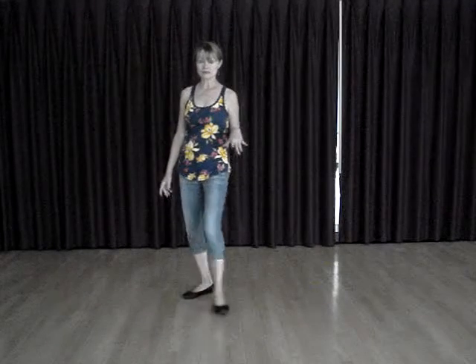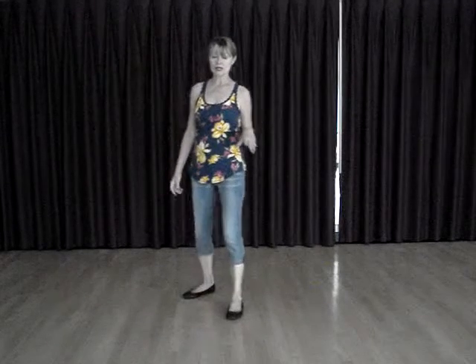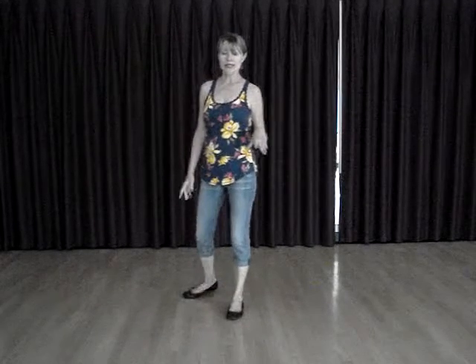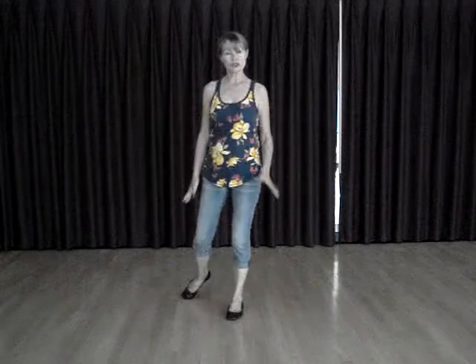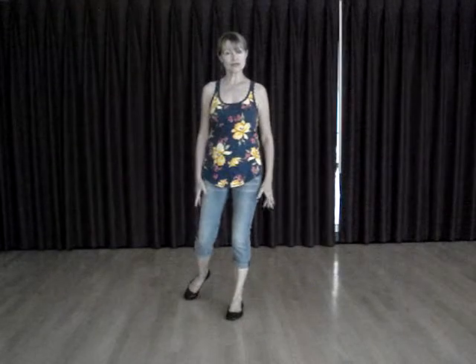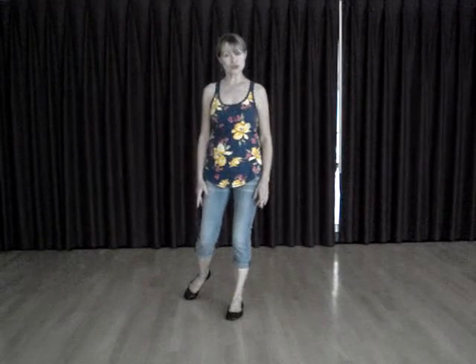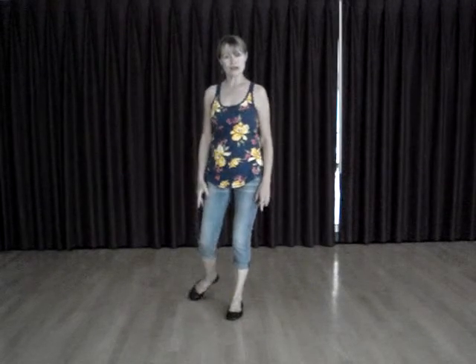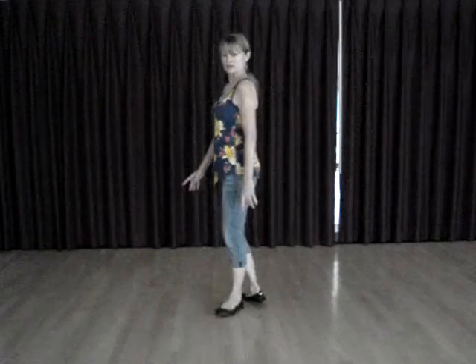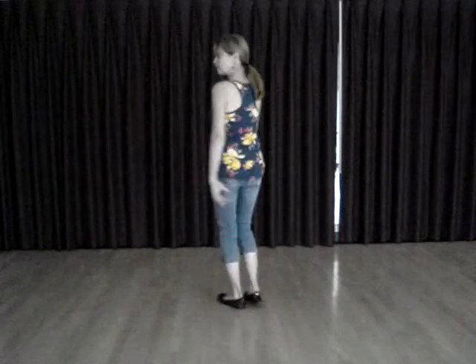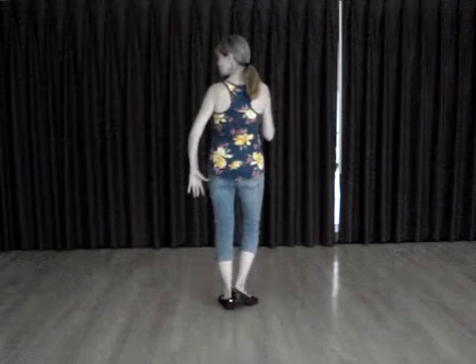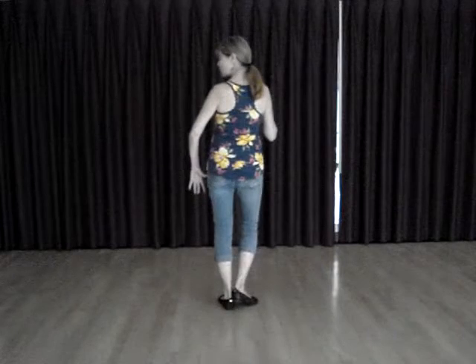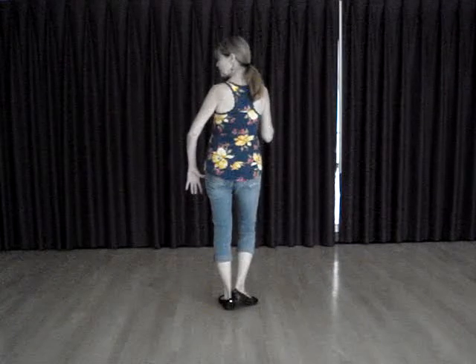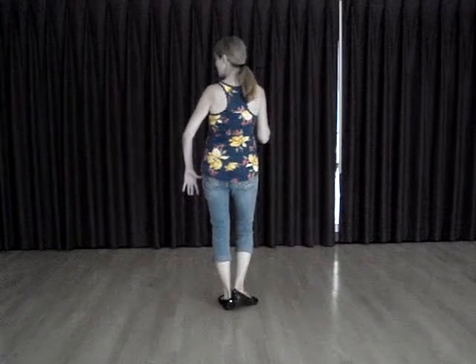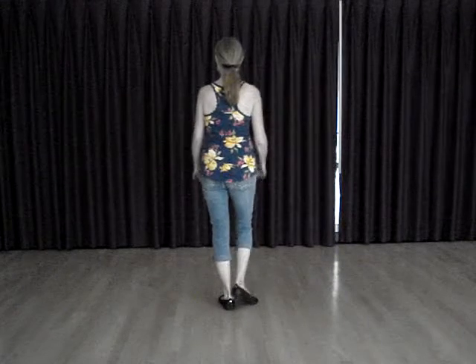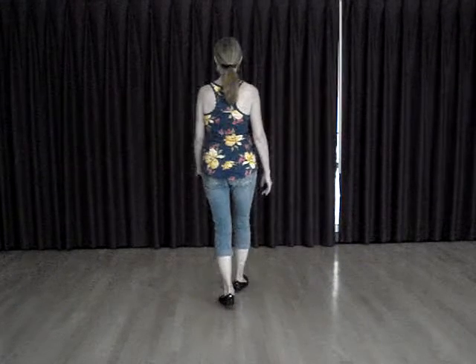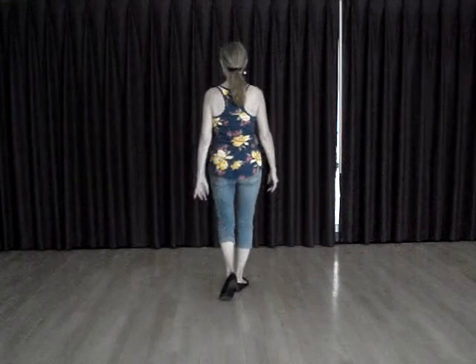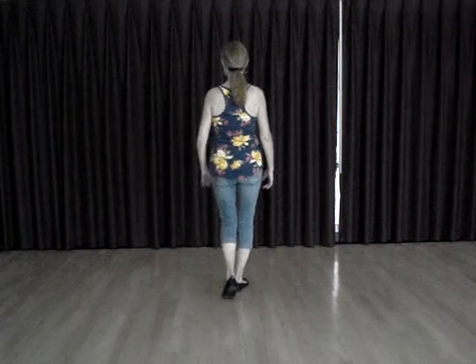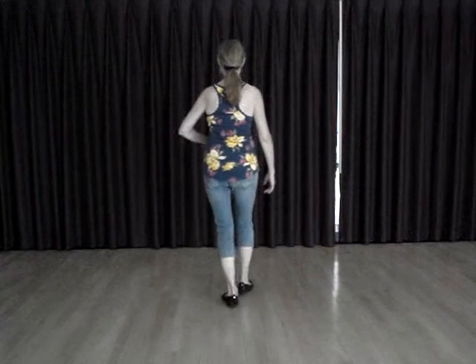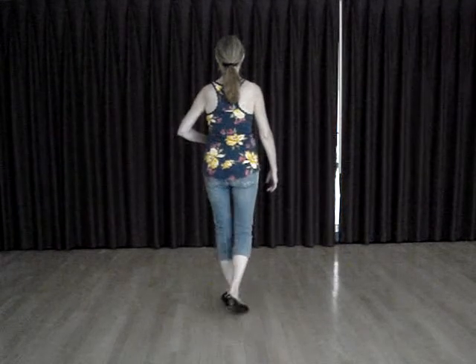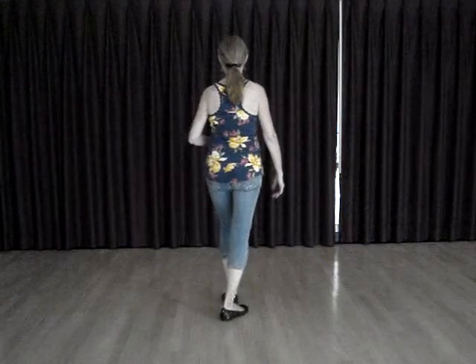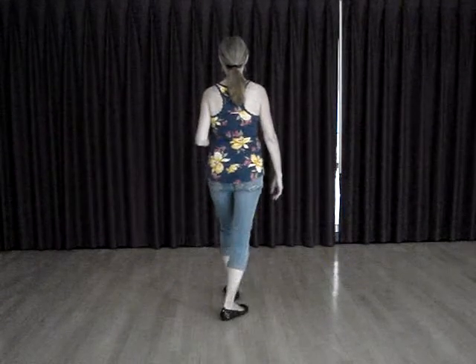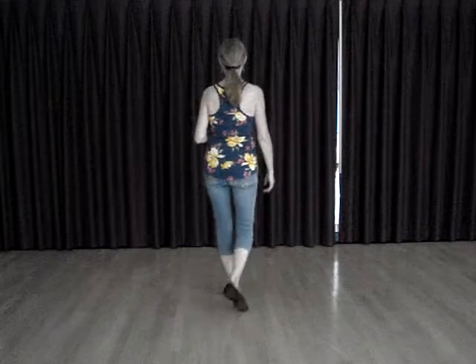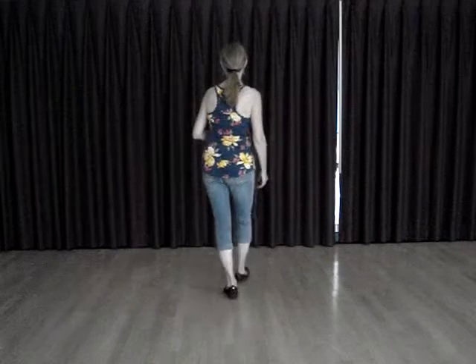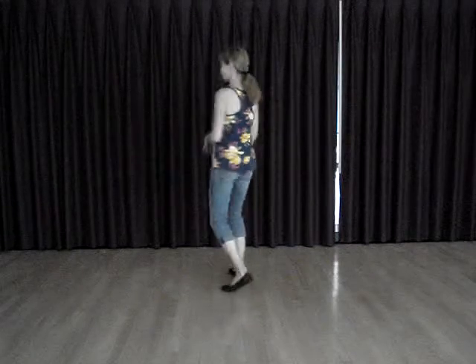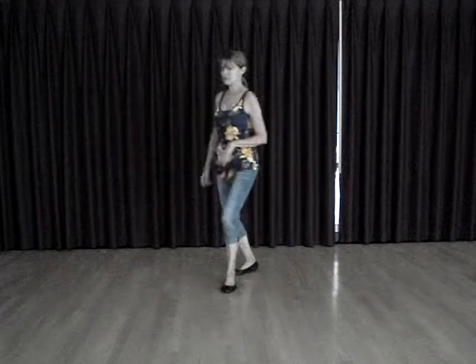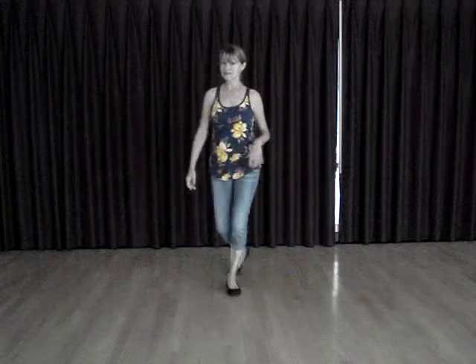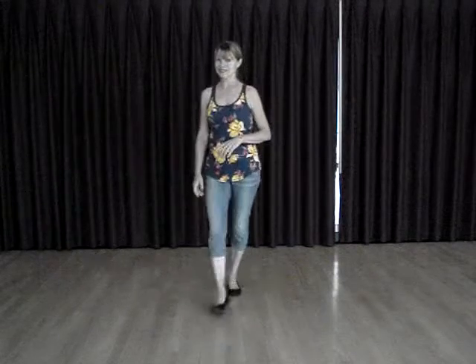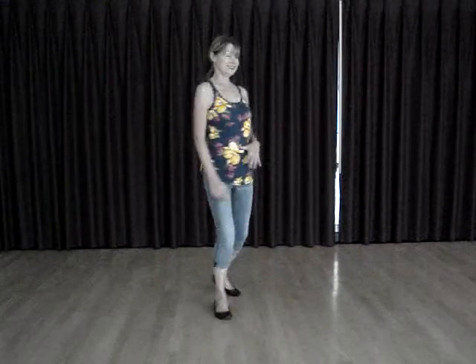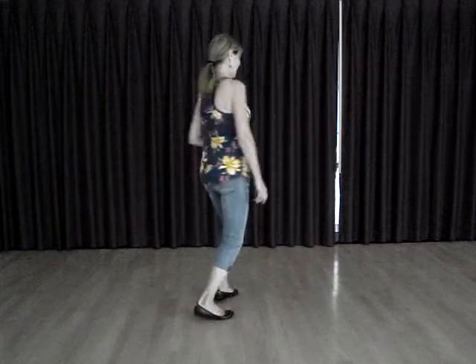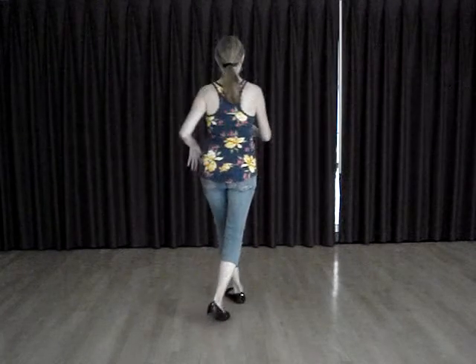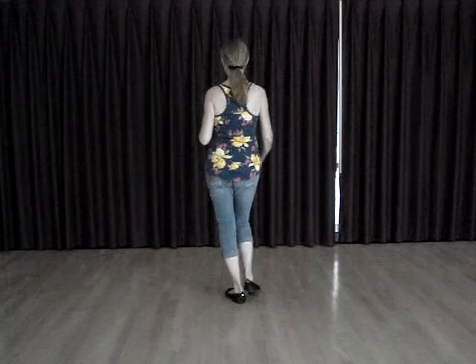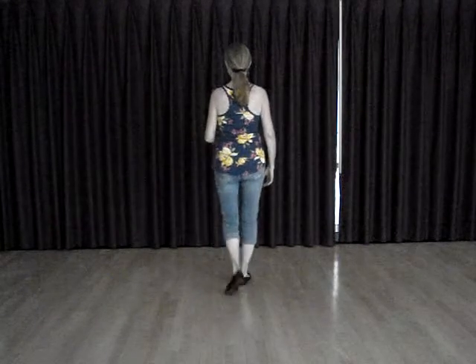And one more thing I'd like to say about this routine: you can put in an extra turn. So when you're doing your rocking chair, you can do four counts for the rocking chair, and then put in two pivot turns, and then continue with your hustle.